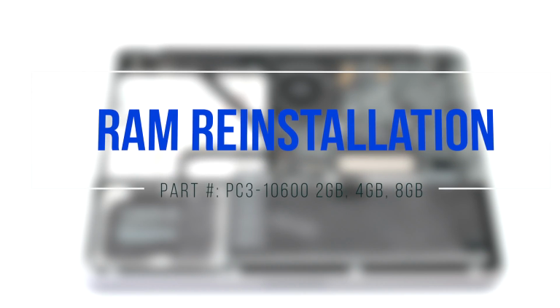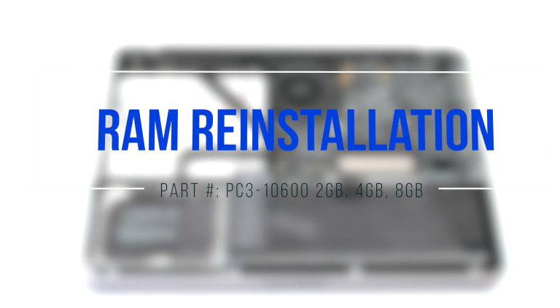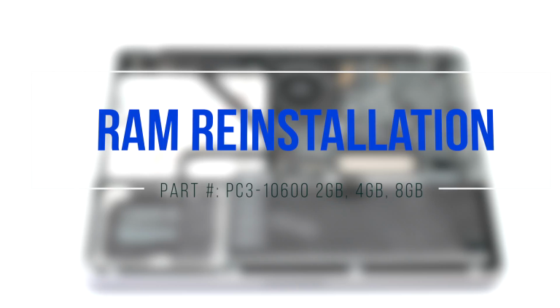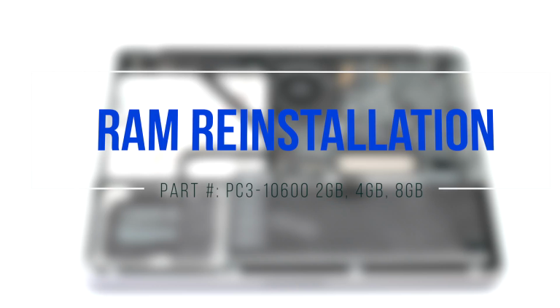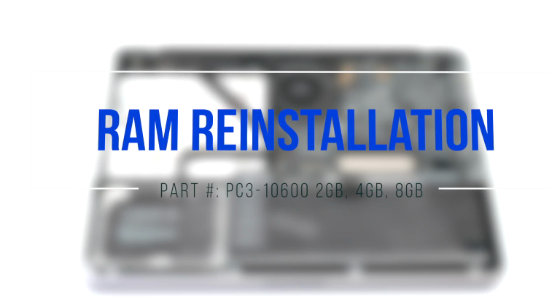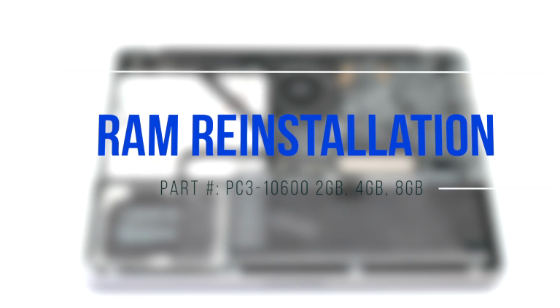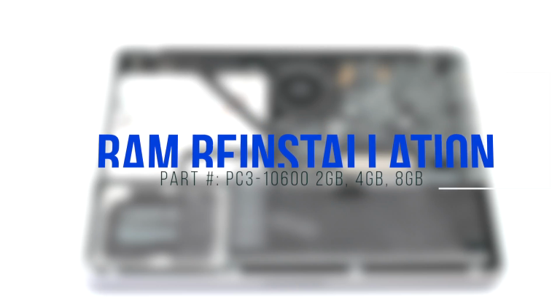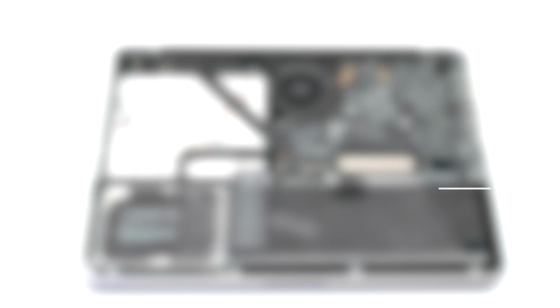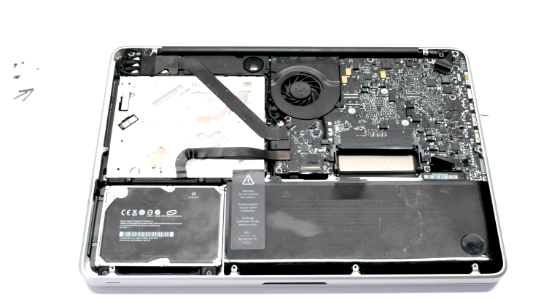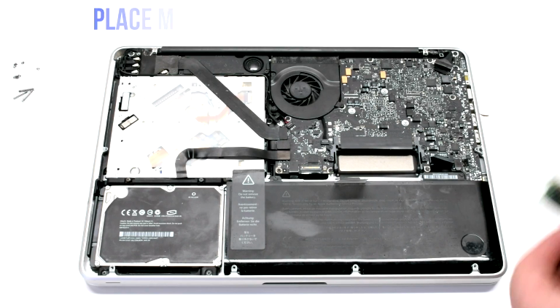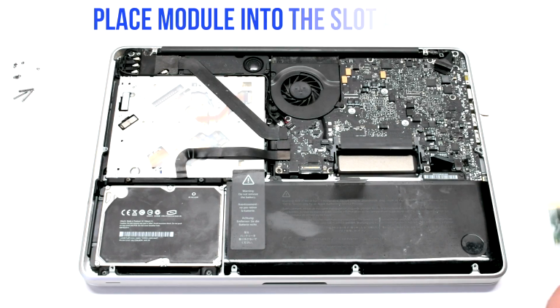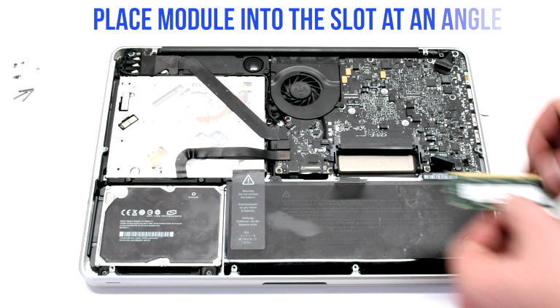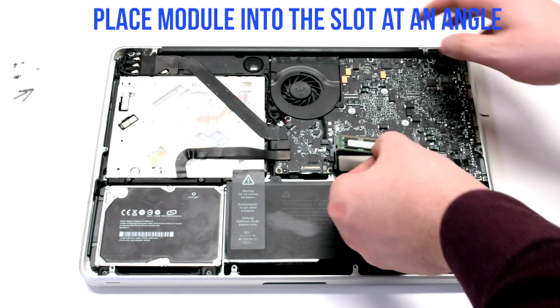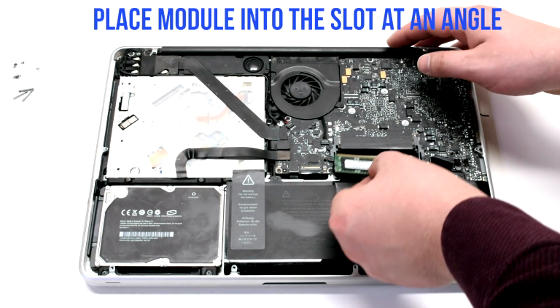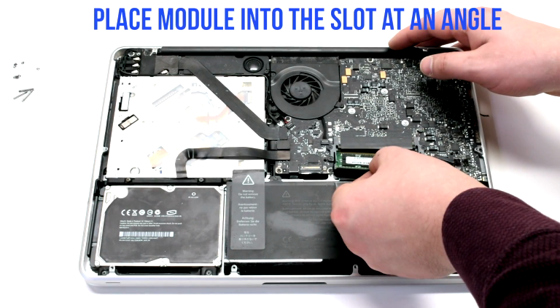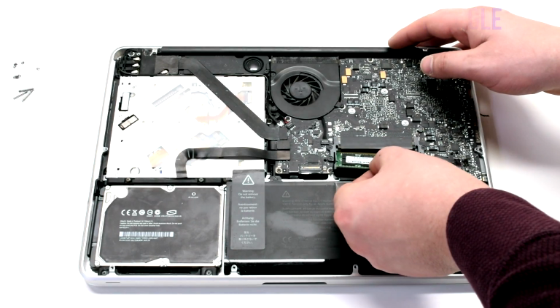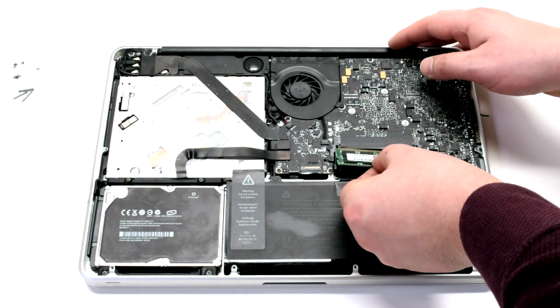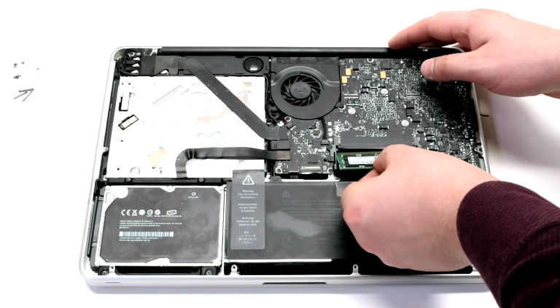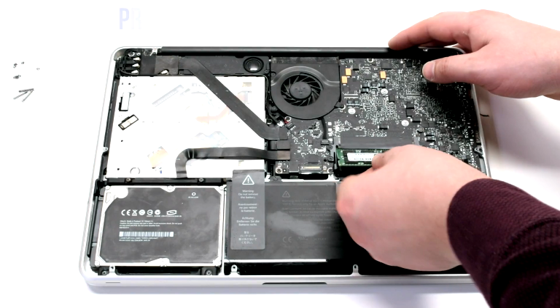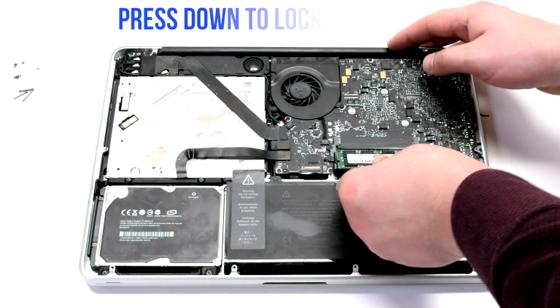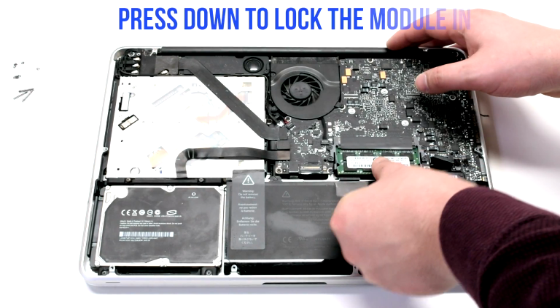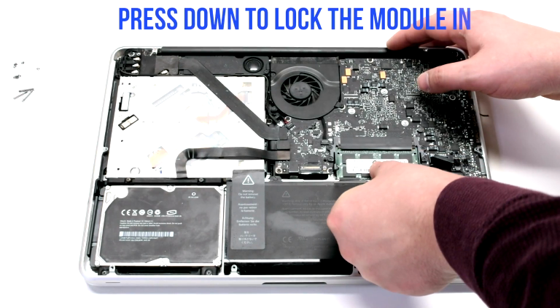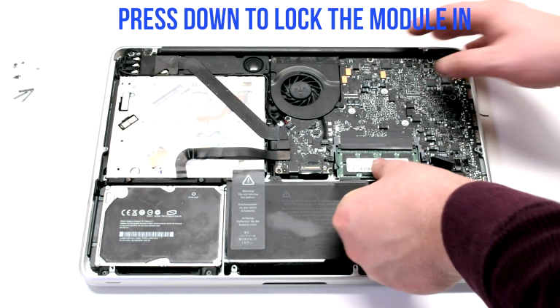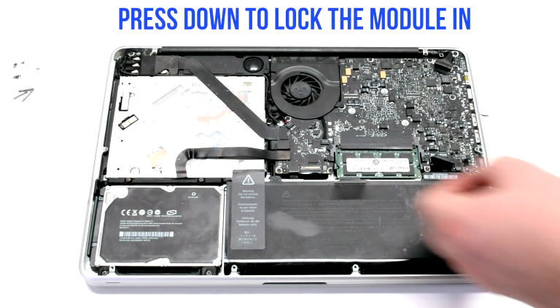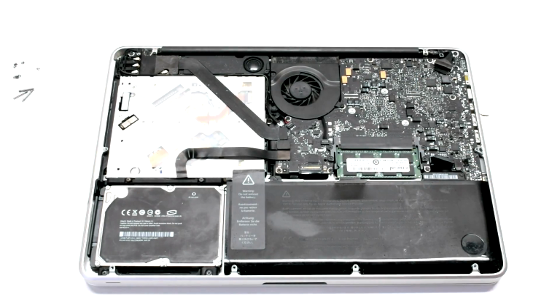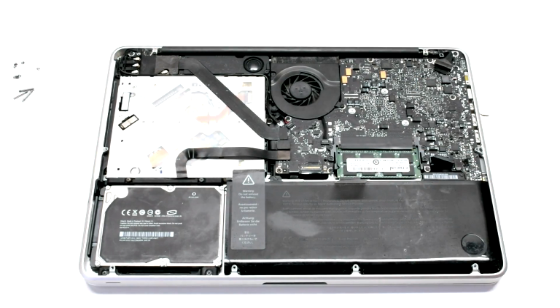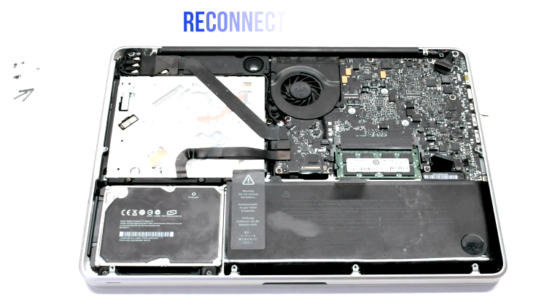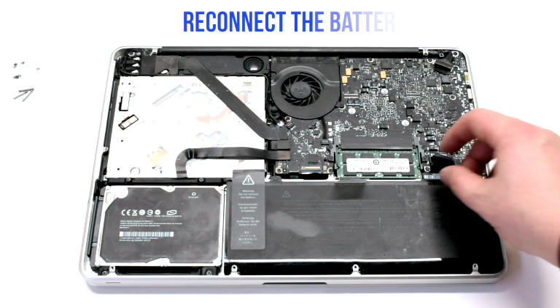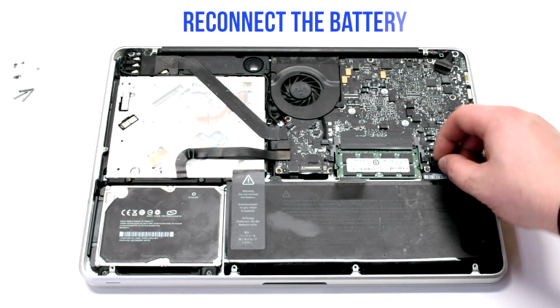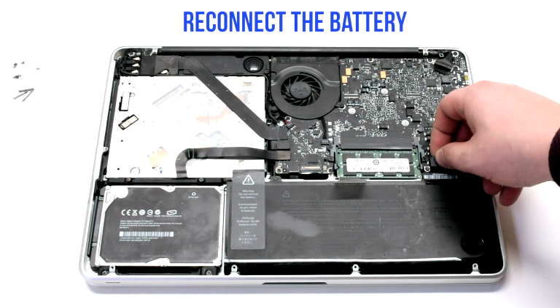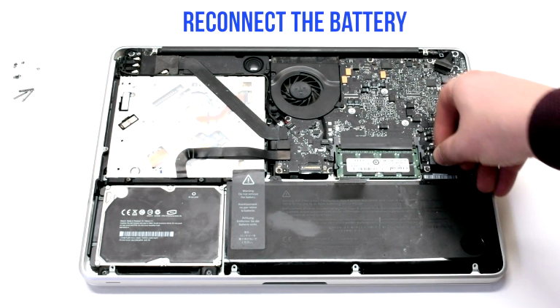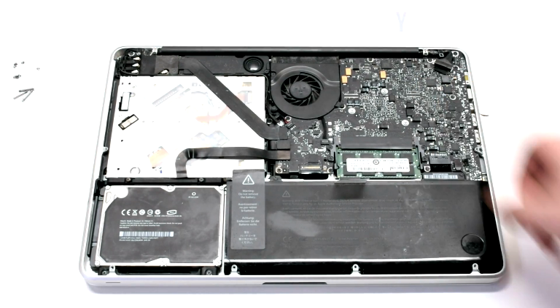RAM reinstallation. Place the RAM module into the slot at an angle, then push down on it to click it in. Reconnect the battery.